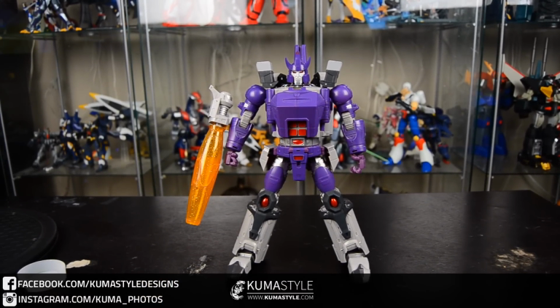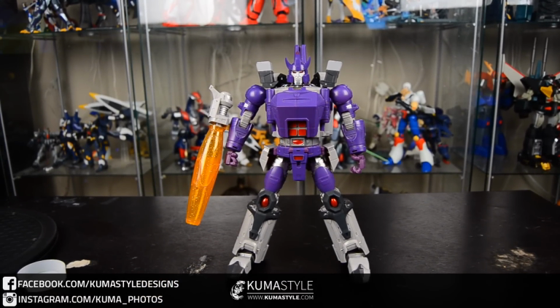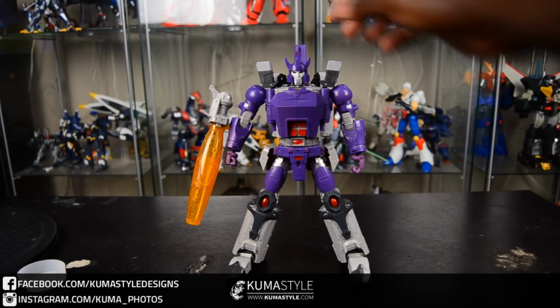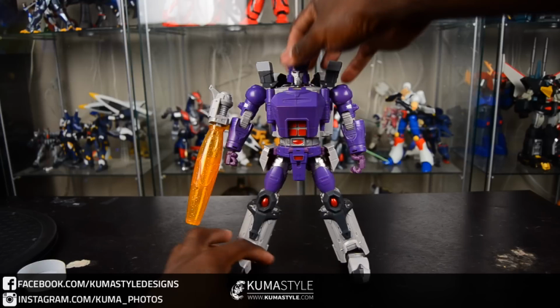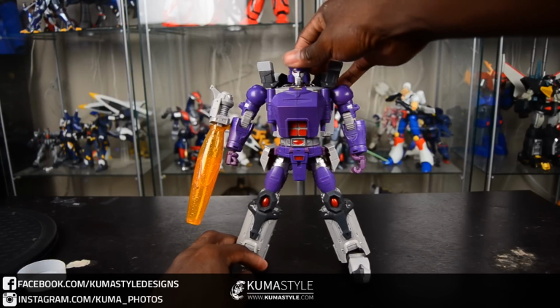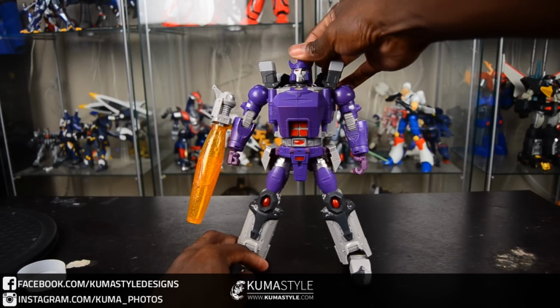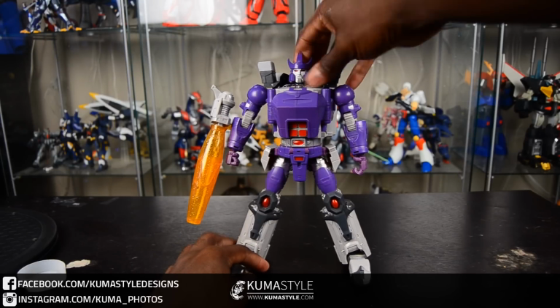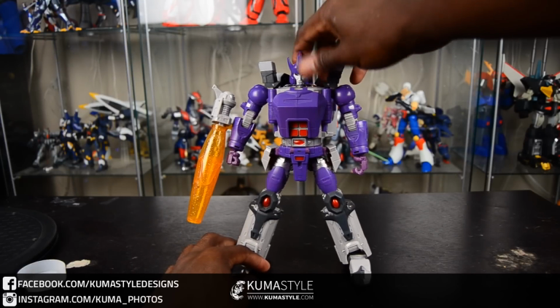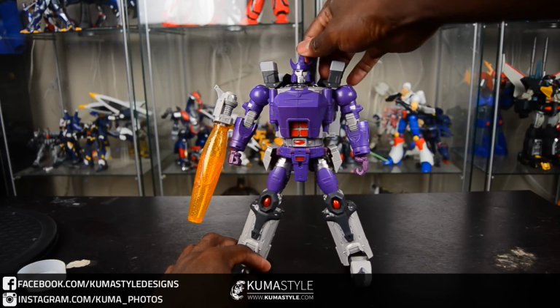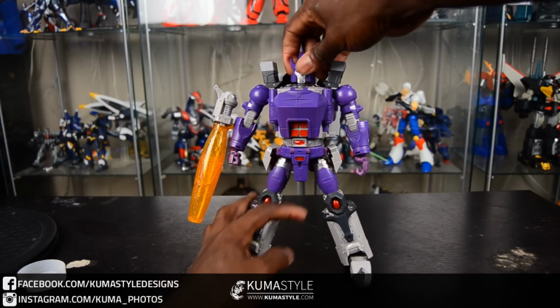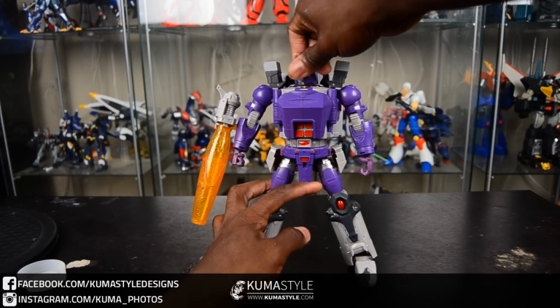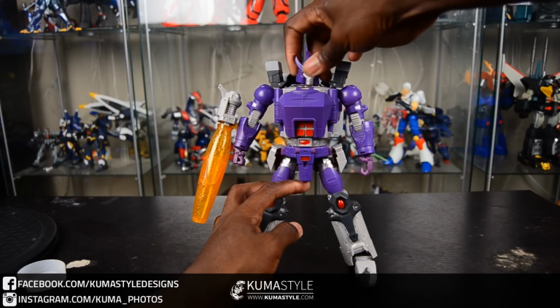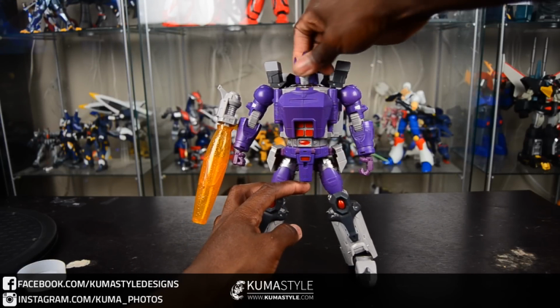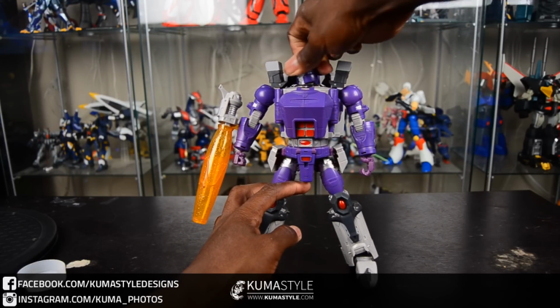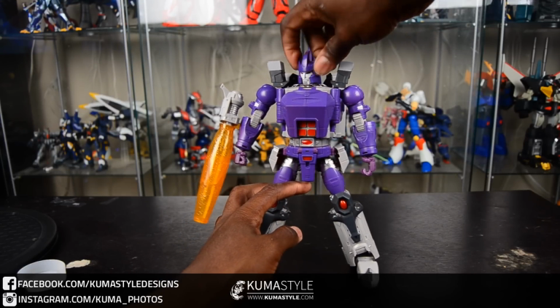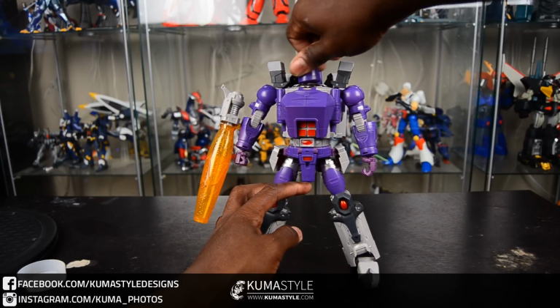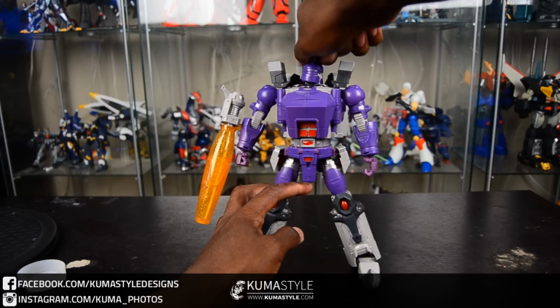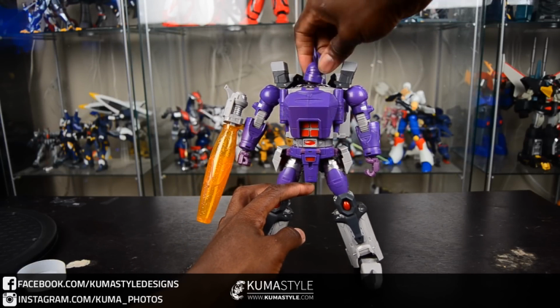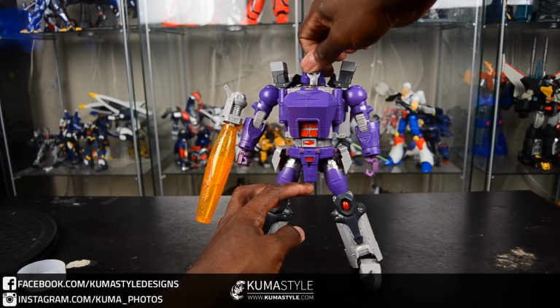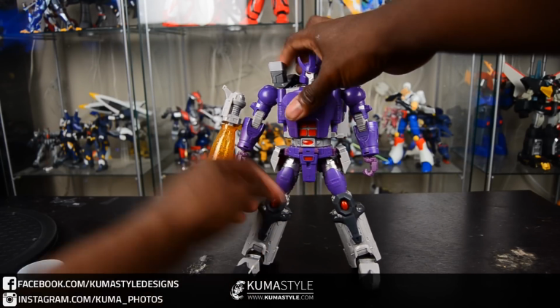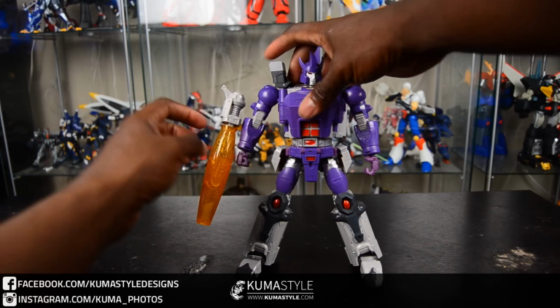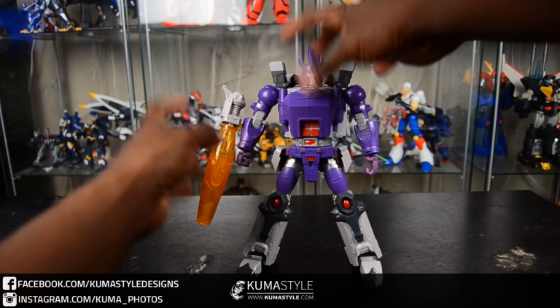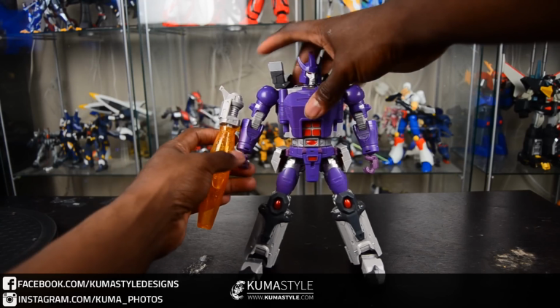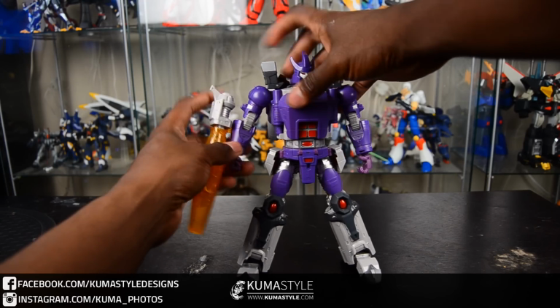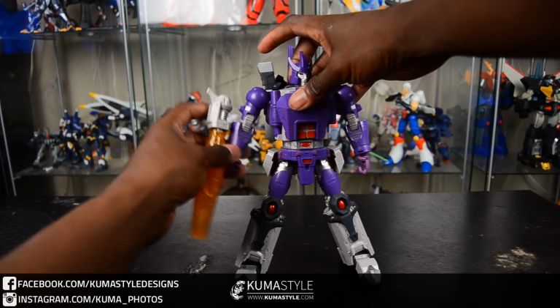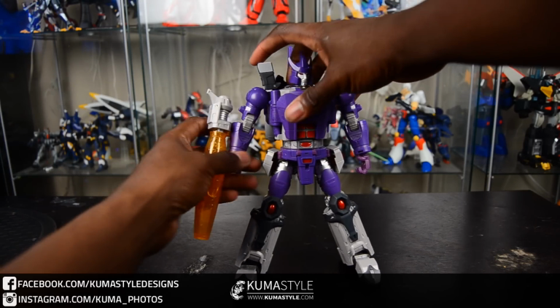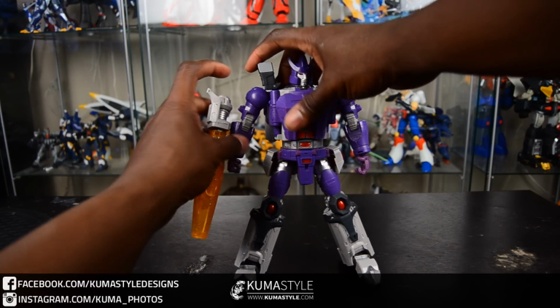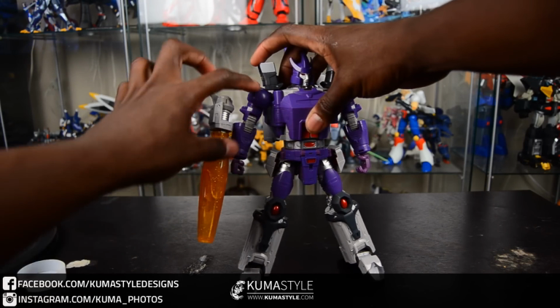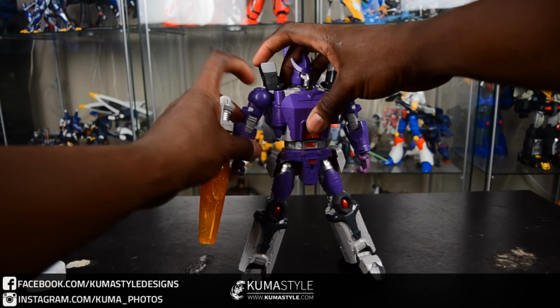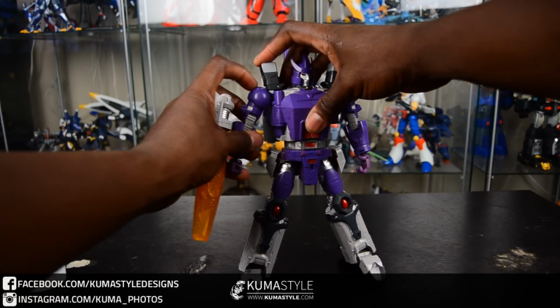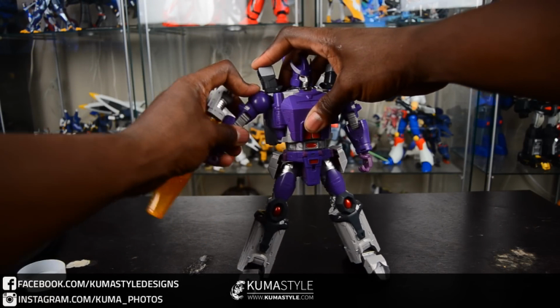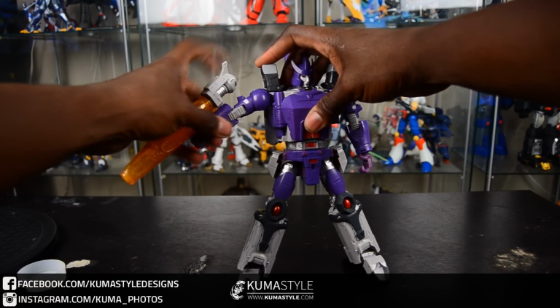If you like what you see, order yours at TF Source — link's going to be in the description. And check out my pictorial review on kumasawa.com. I went with a black background this time and really want to know what you guys think.